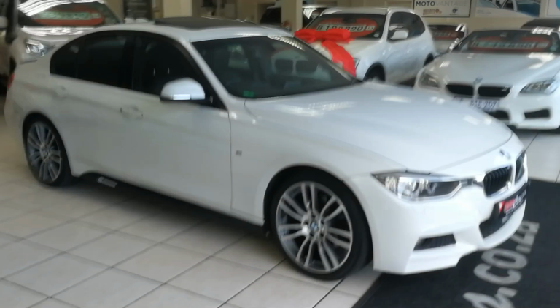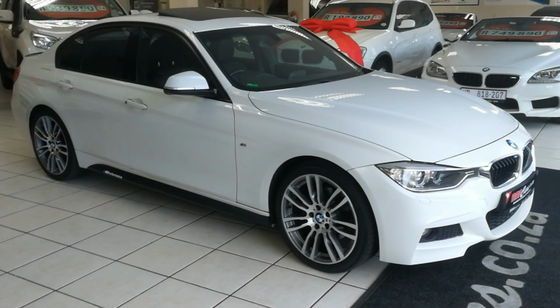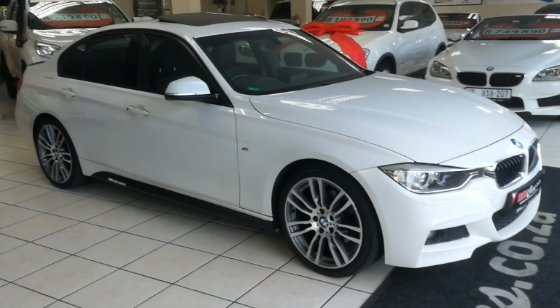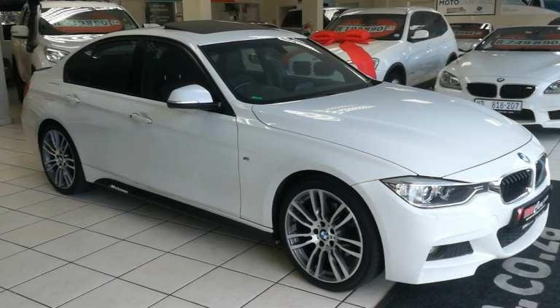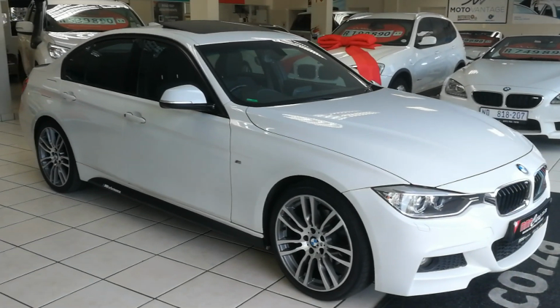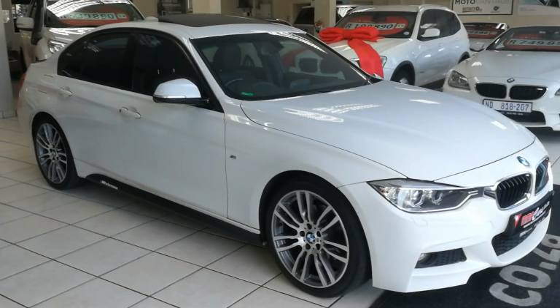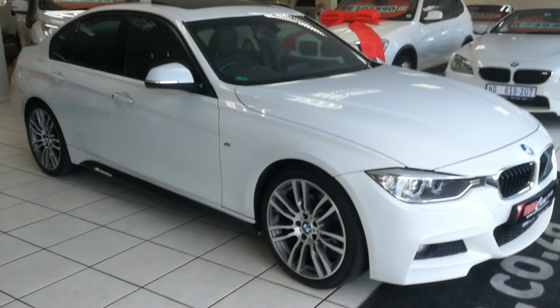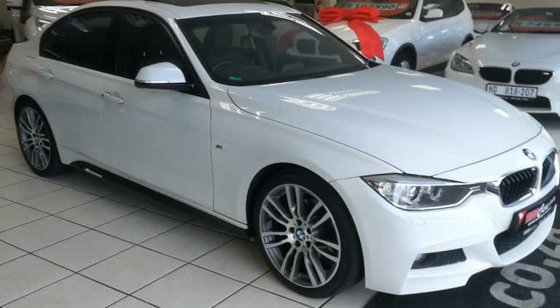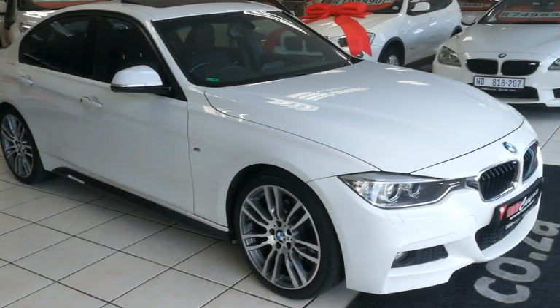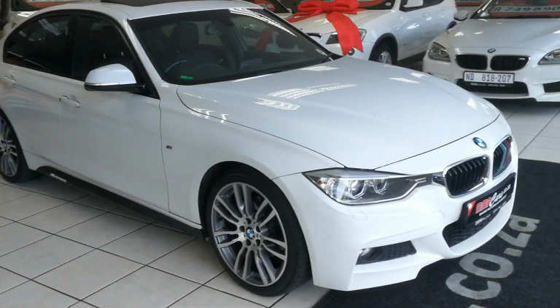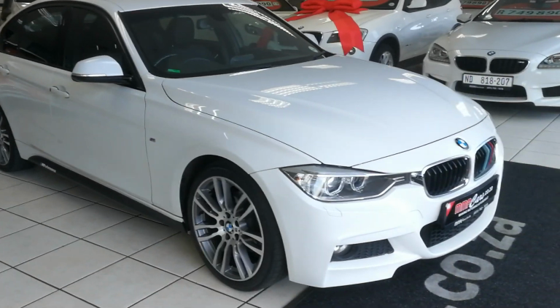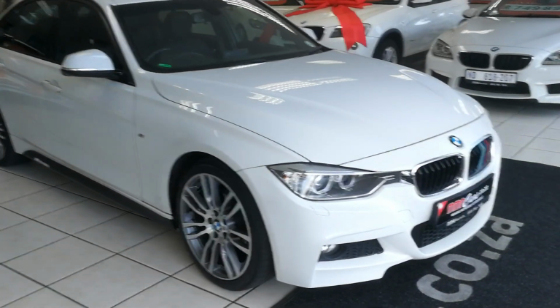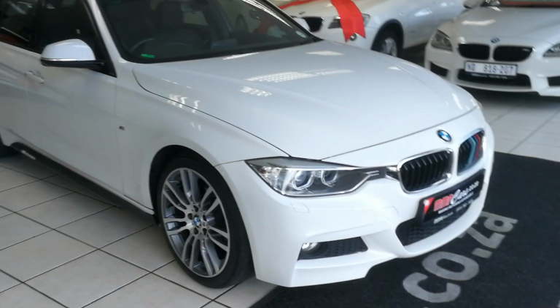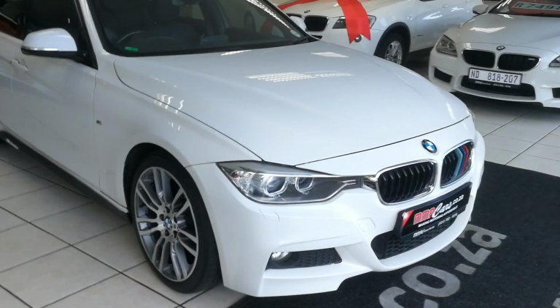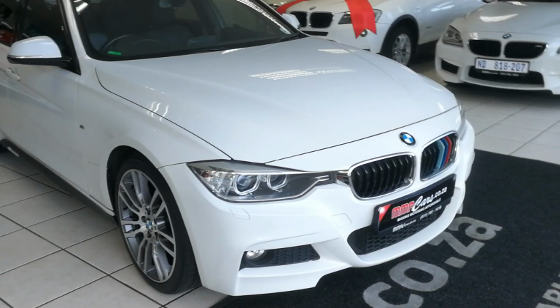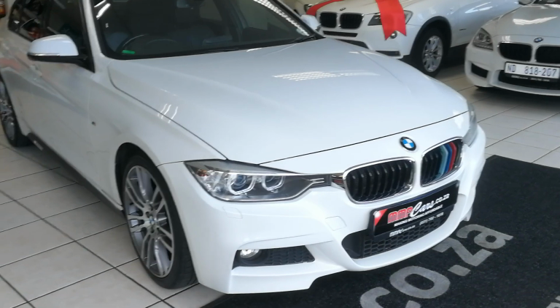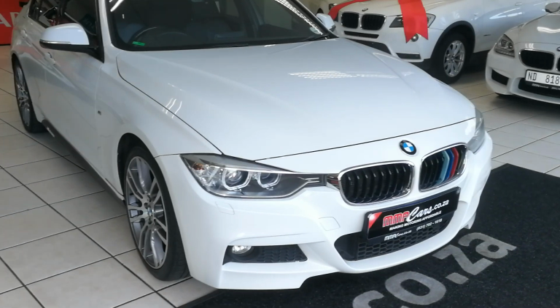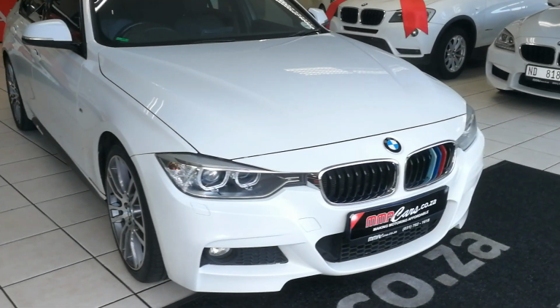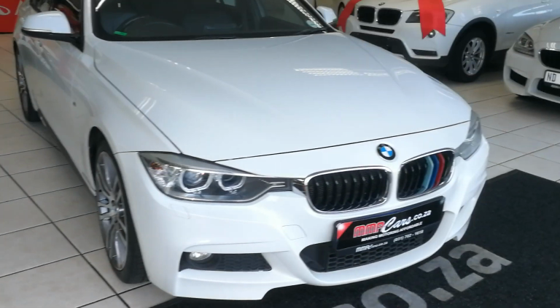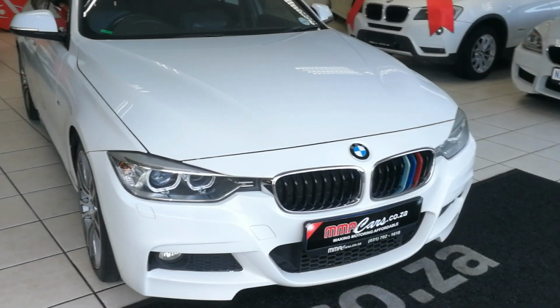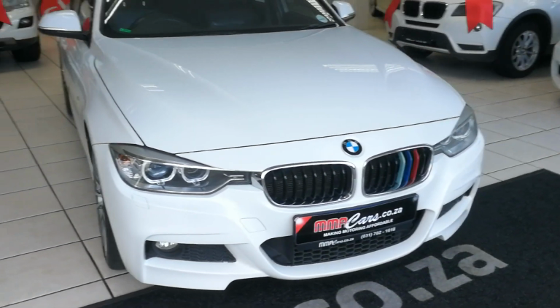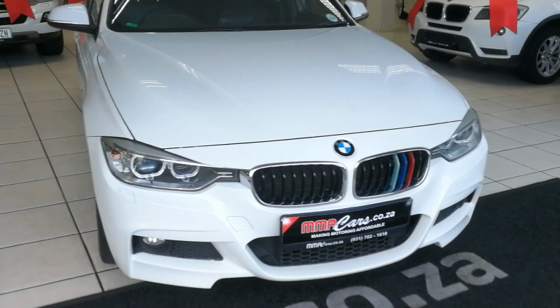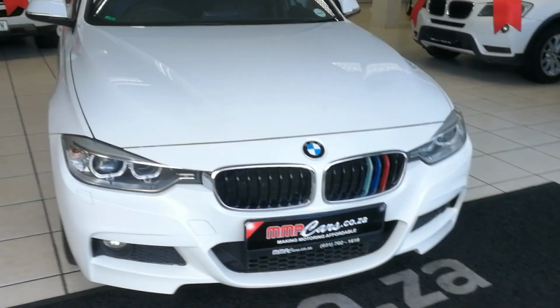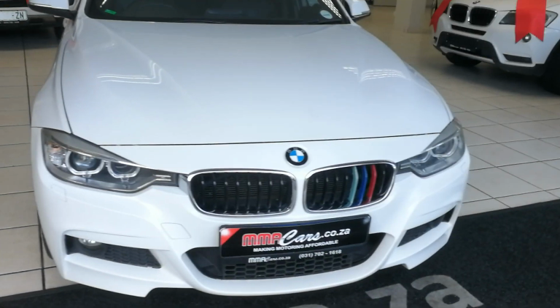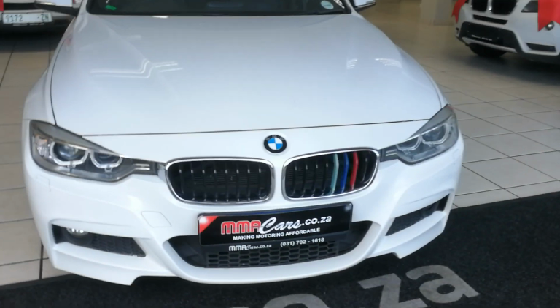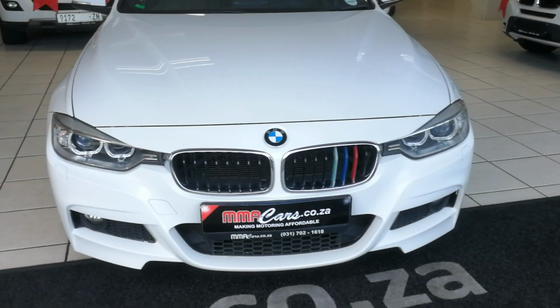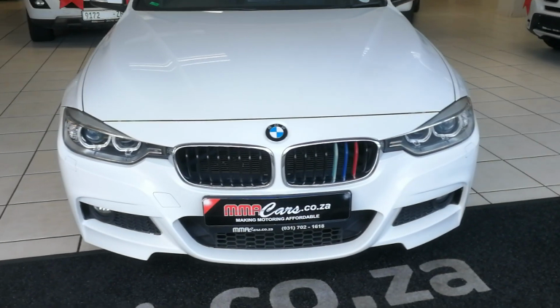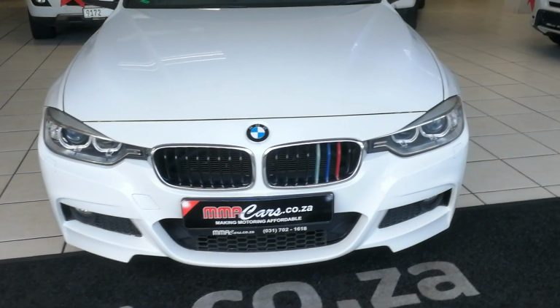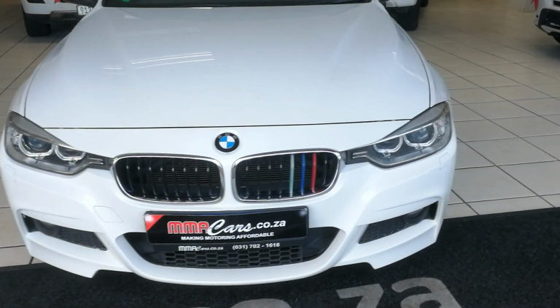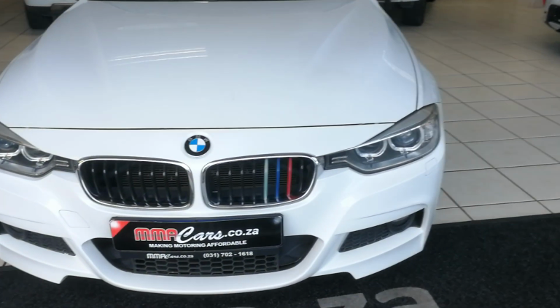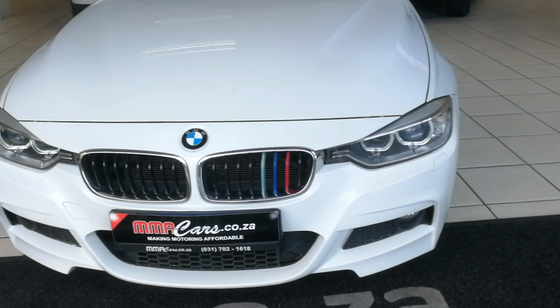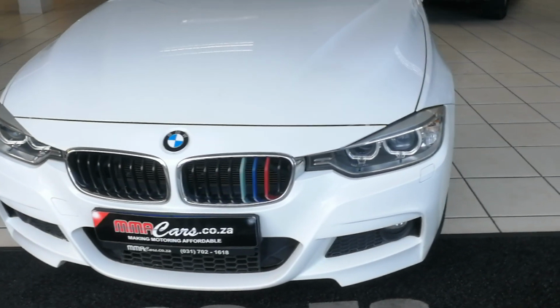Hi guys, this is the Last 25 MMA Cars, today having a look at the BMW 320d M Sport Auto. Automatic Xenon headlights up front, headlight washer system, and front fog lights.